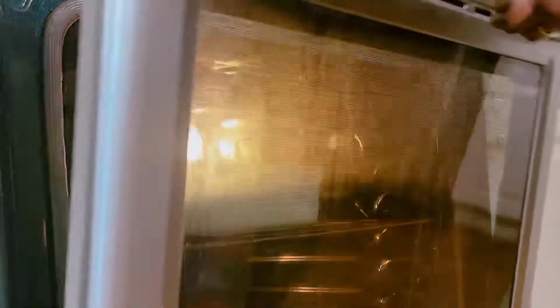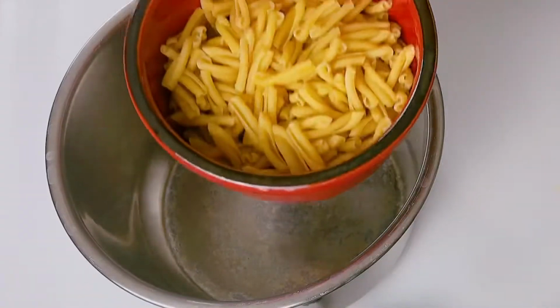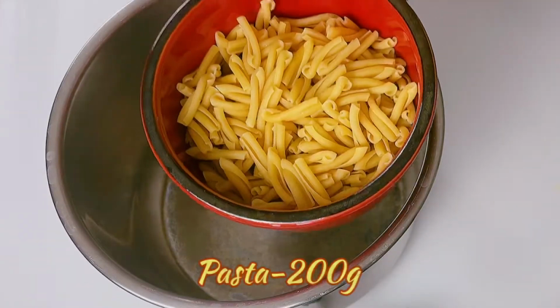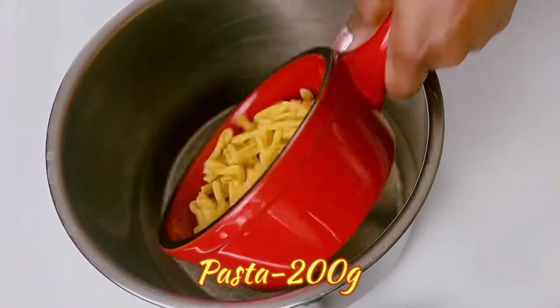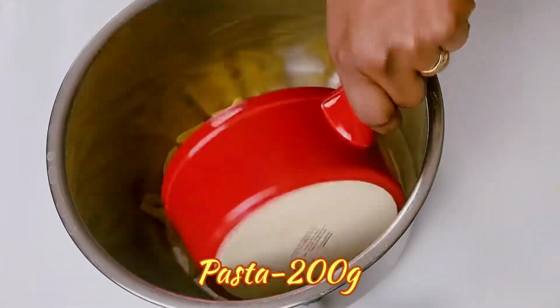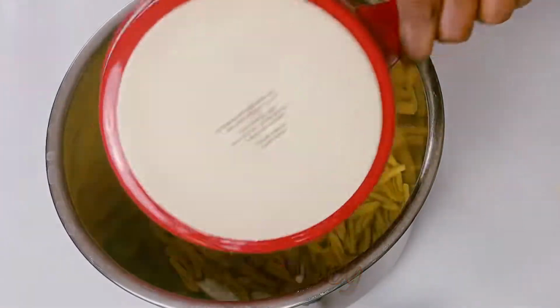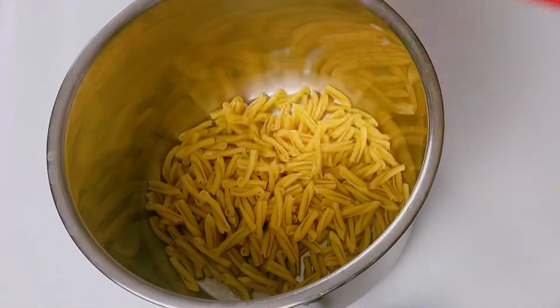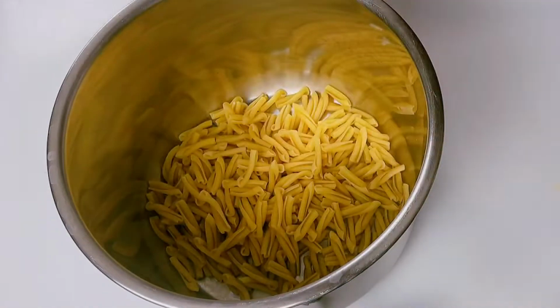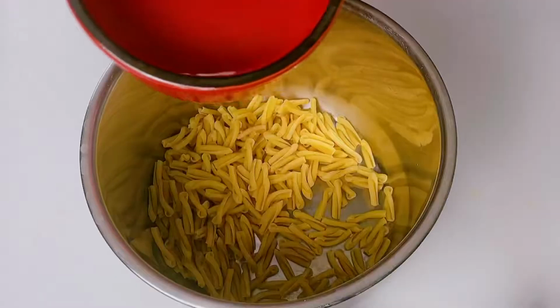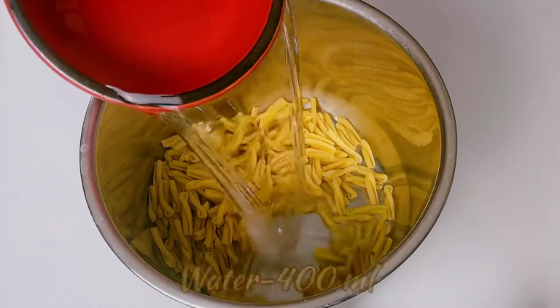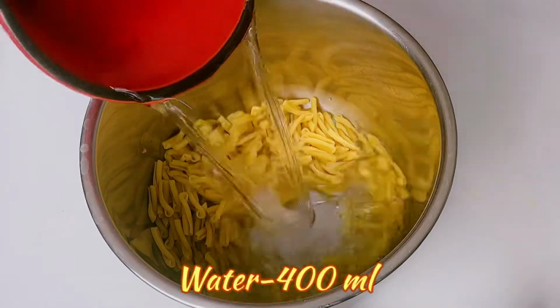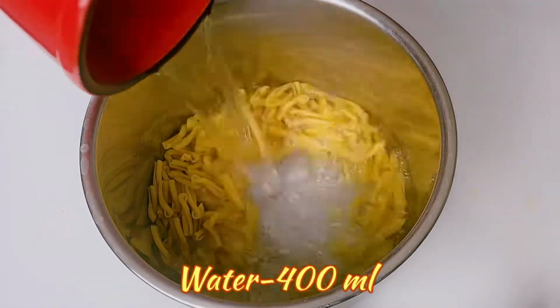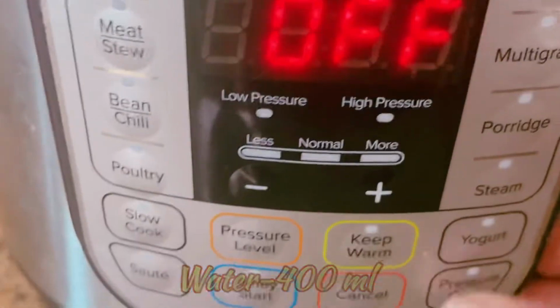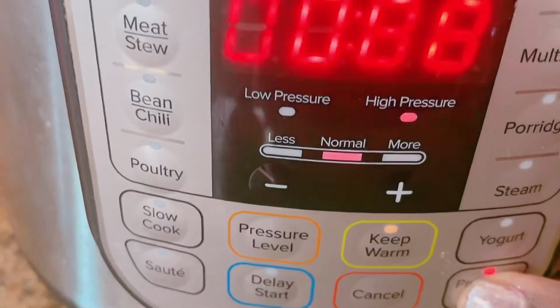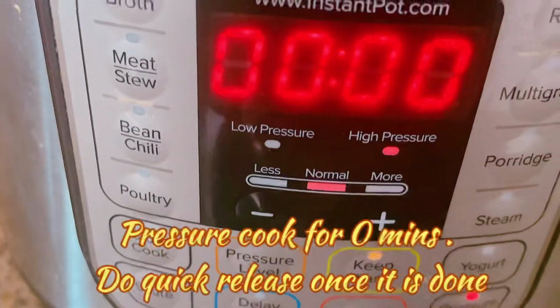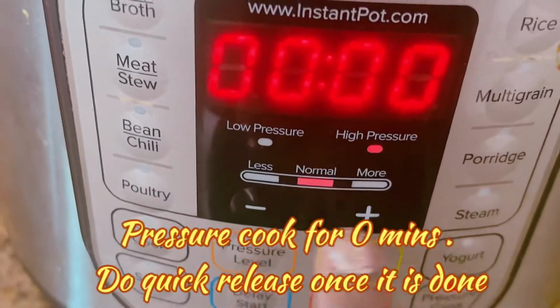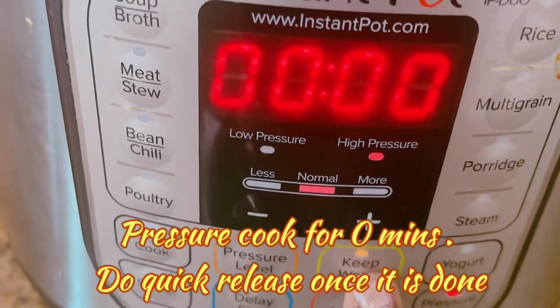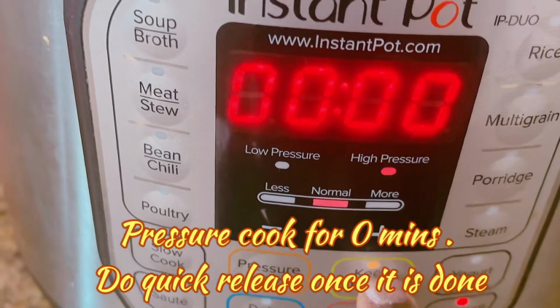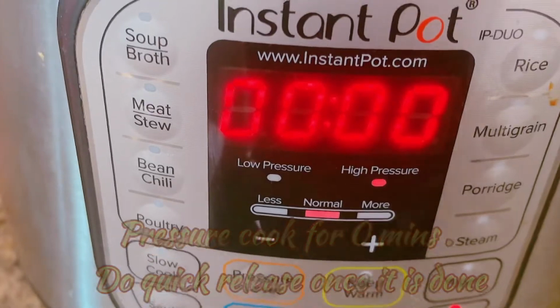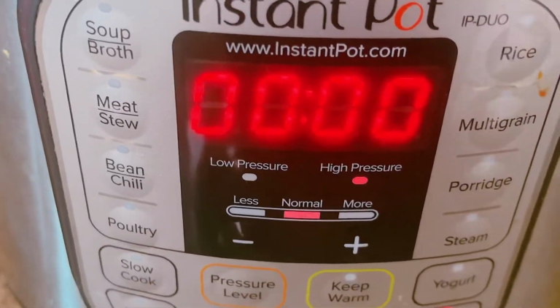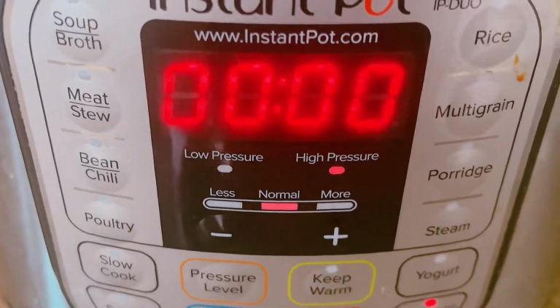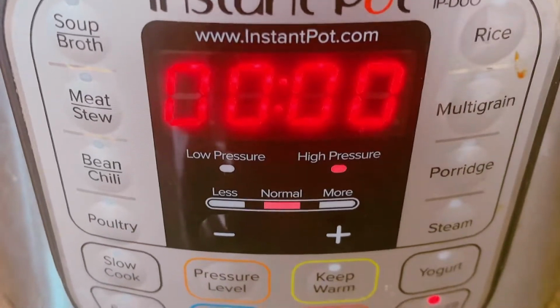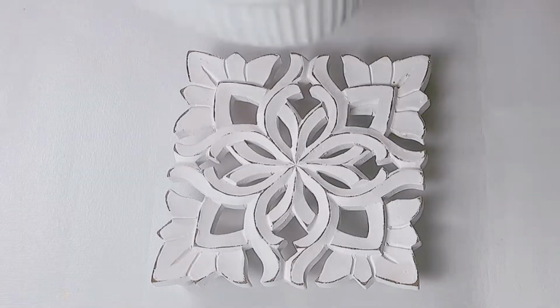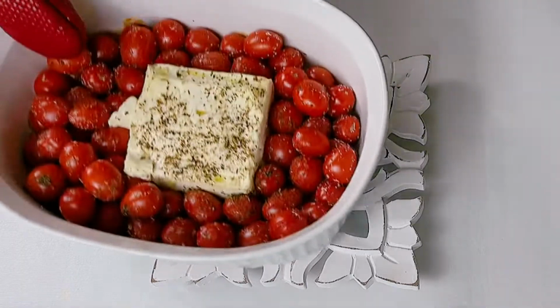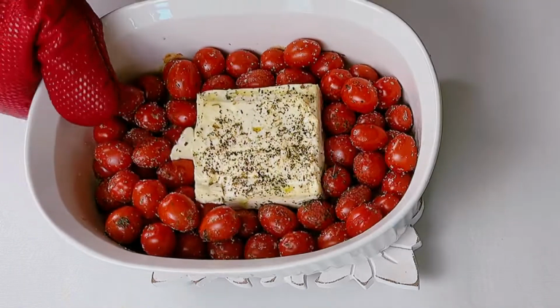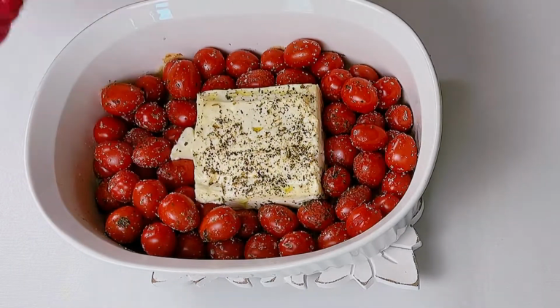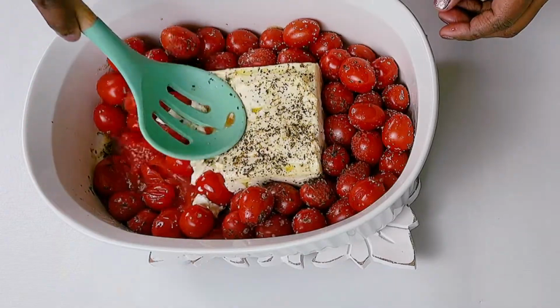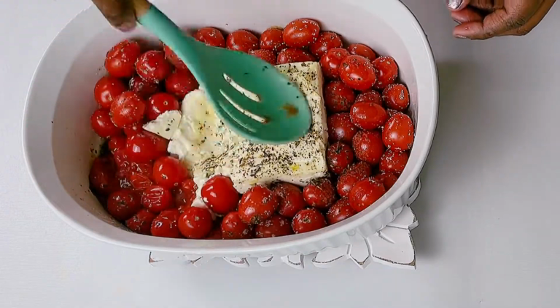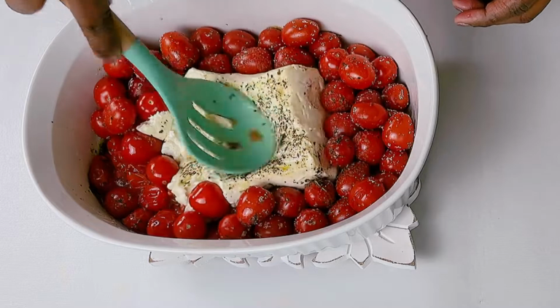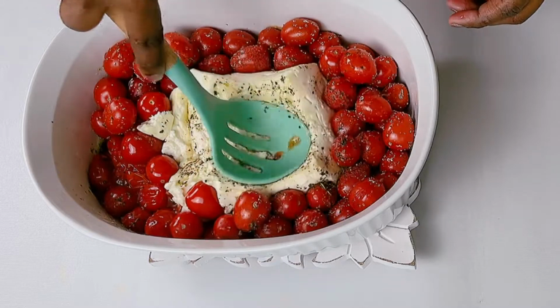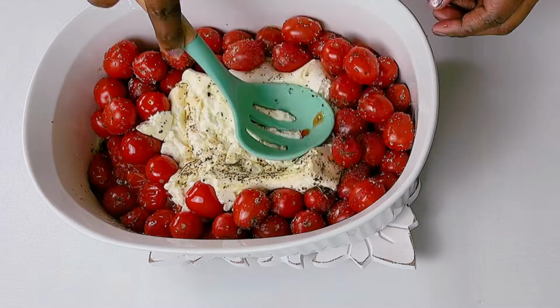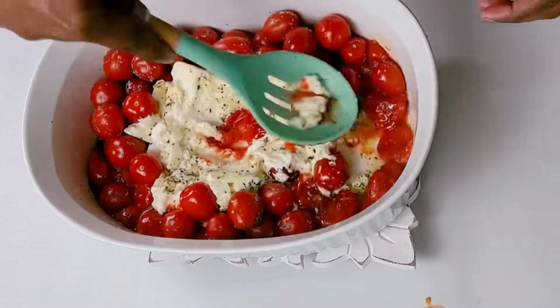In the meantime, let's cook the pasta in the Instant Pot. Add the pasta and water in a 1 to 2 ratio with some salt and olive oil. Pressure cook for 0 minutes and do a quick release. Once it's done, the tomatoes and cheese have baked completely — let's mash it with a spatula or potato masher.